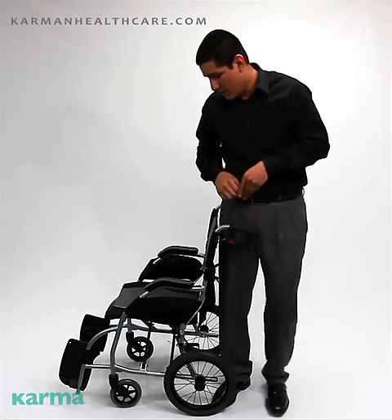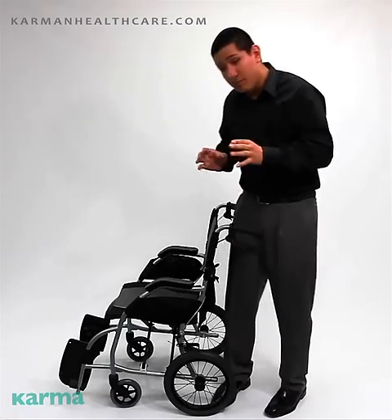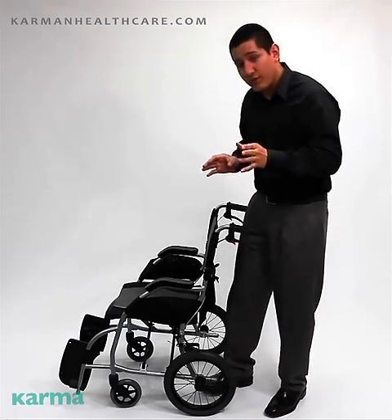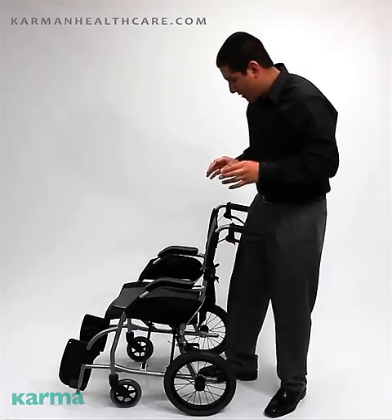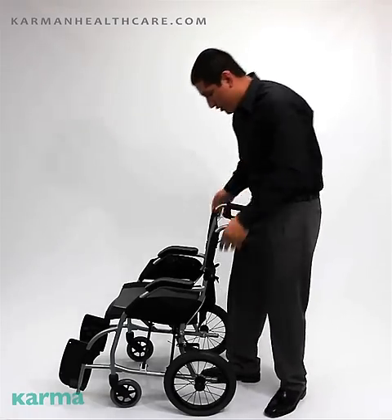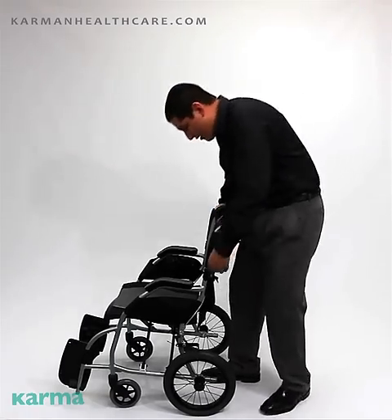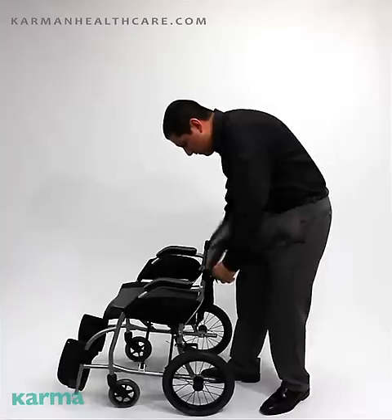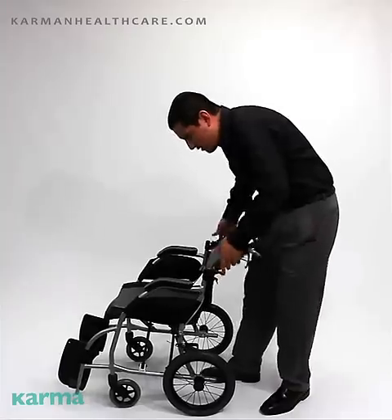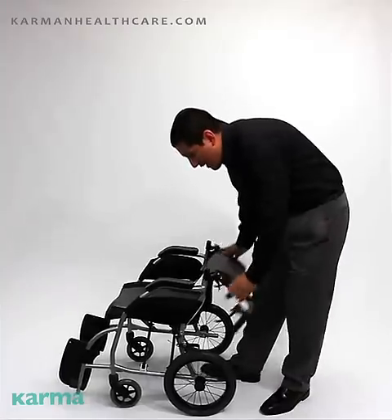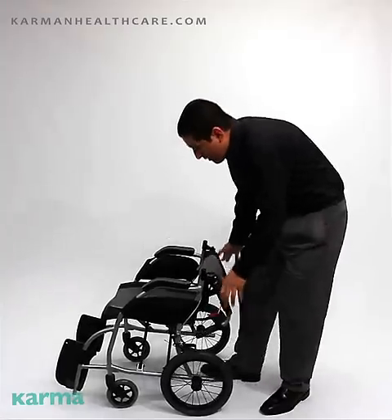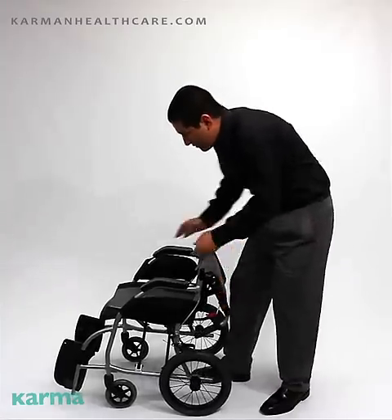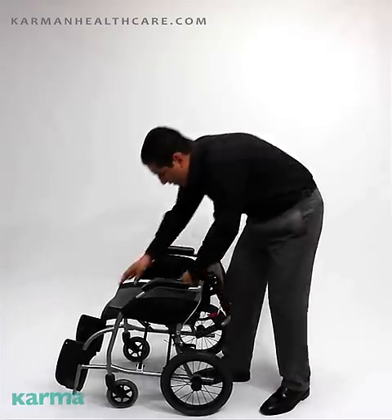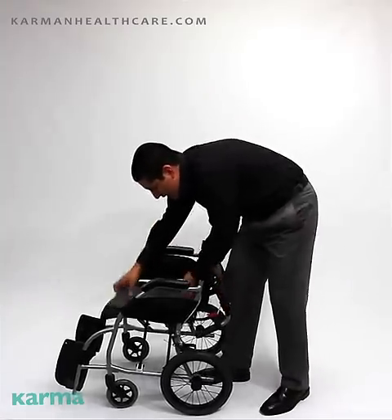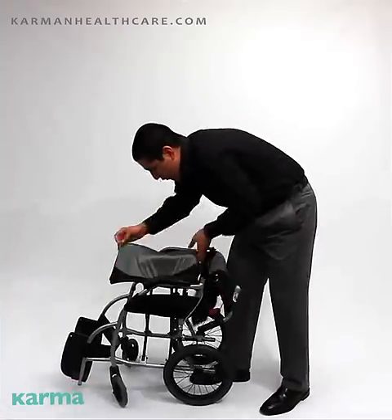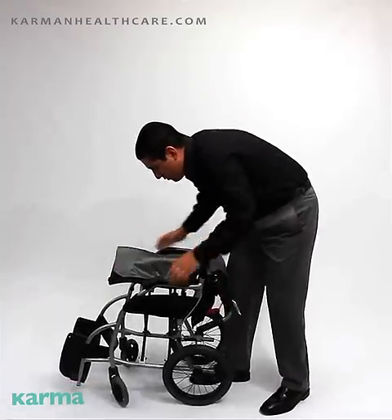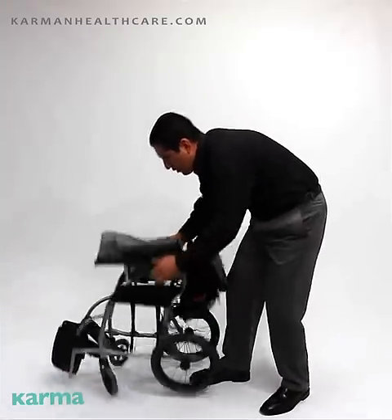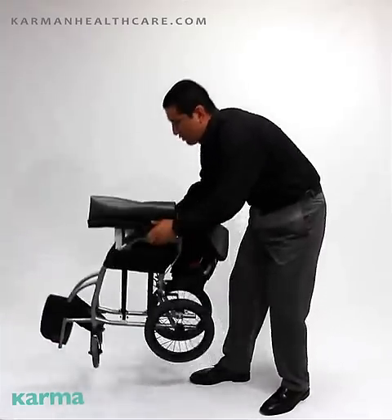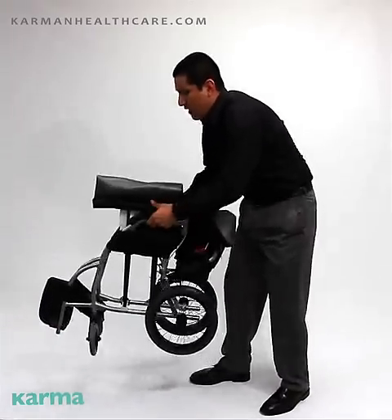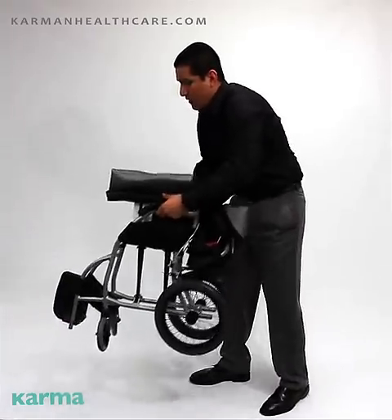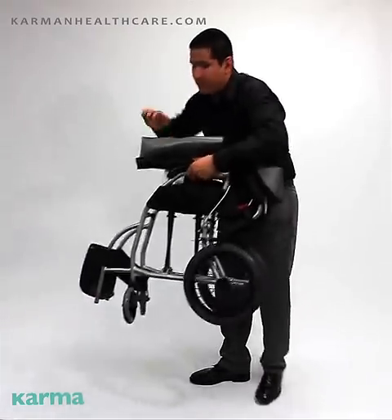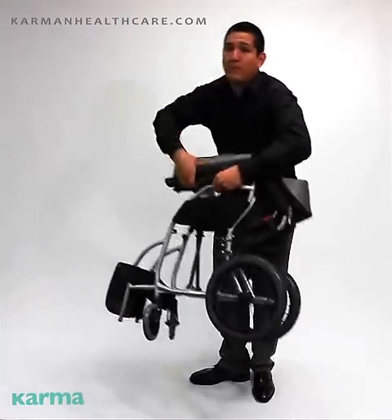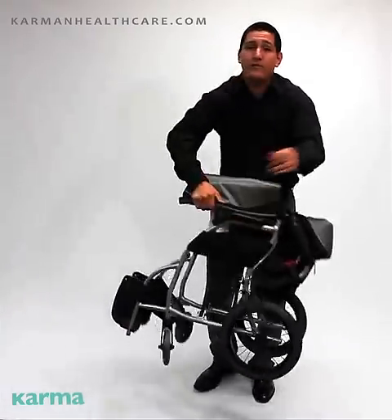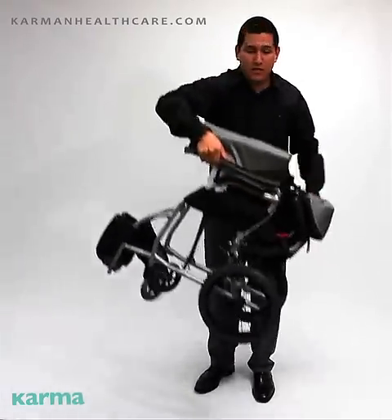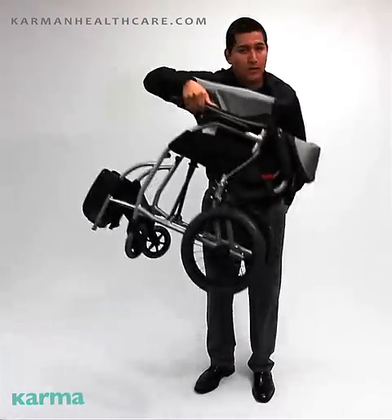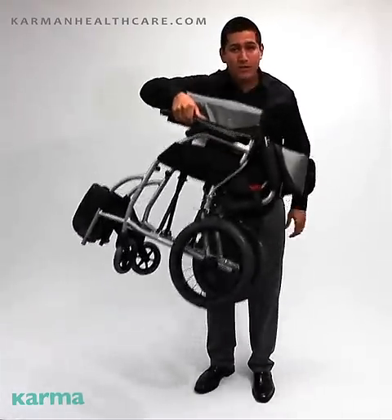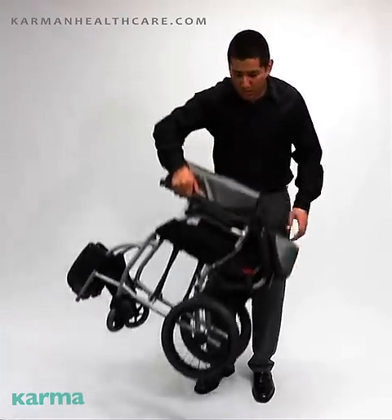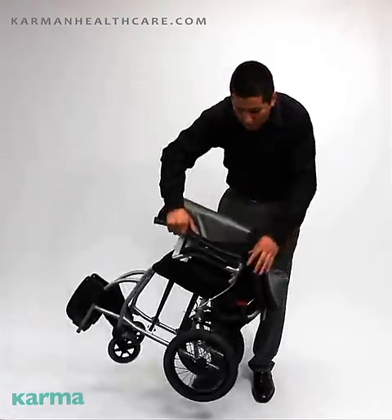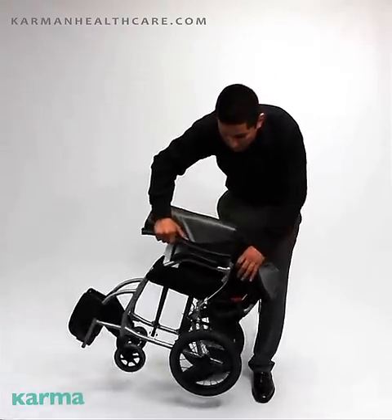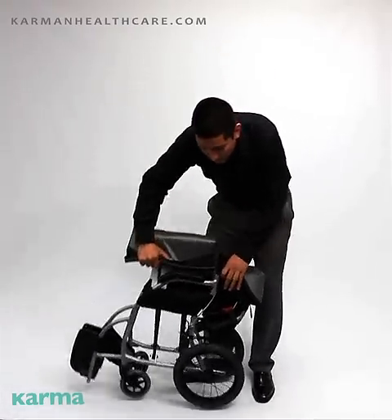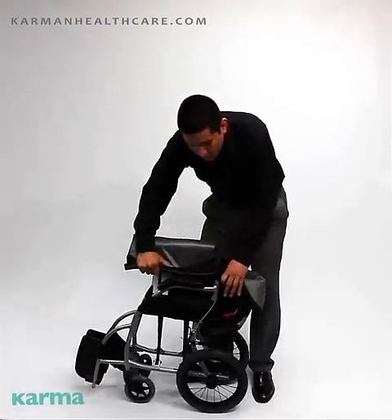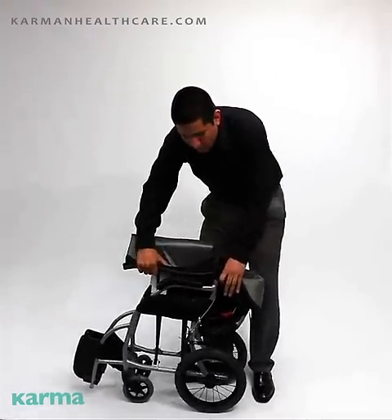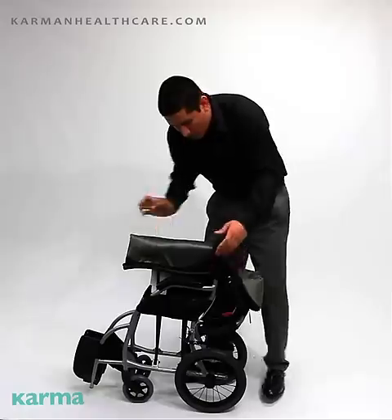Let me show you guys about the chair. This wheelchair has a folding backrest — it is foldable and ultra lightweight at 18 pounds, making it easy to put in the trunk or rear of a car.